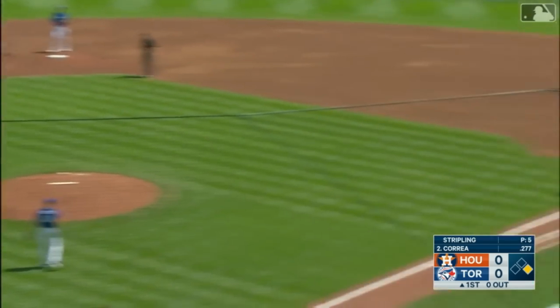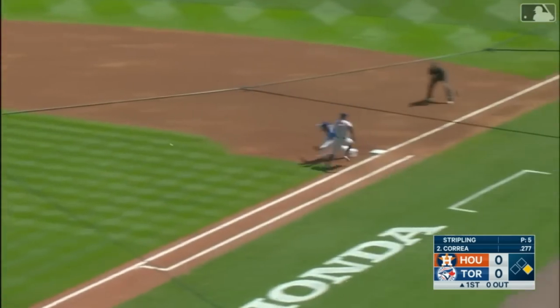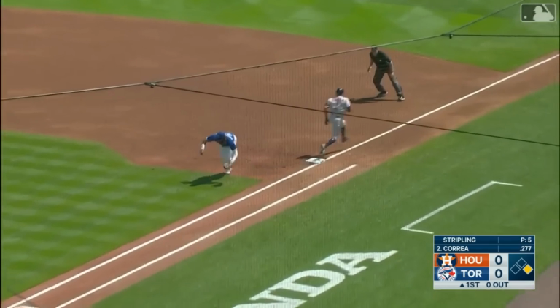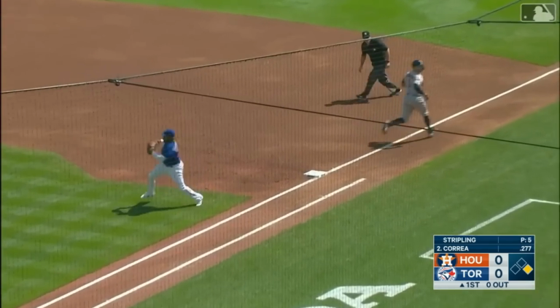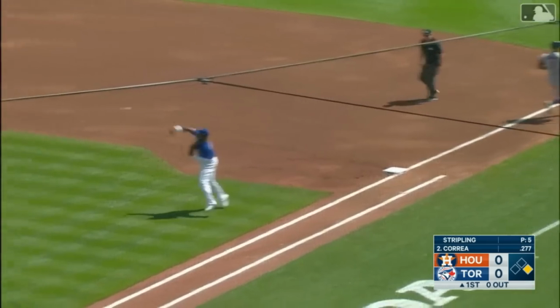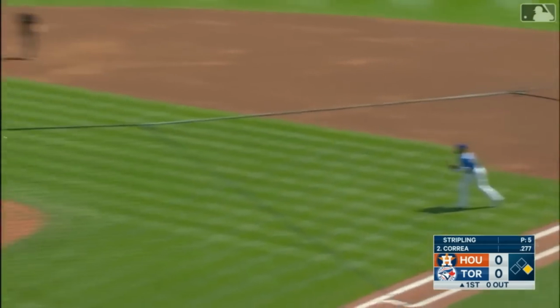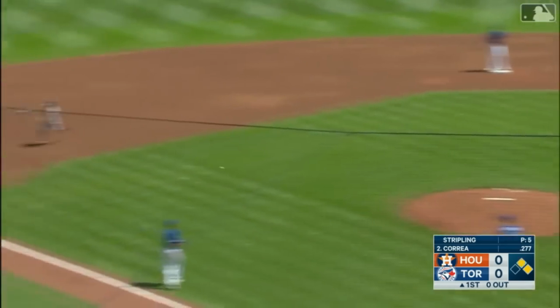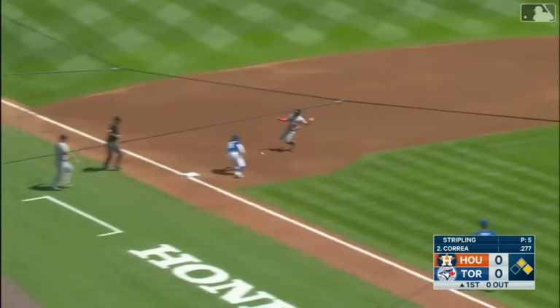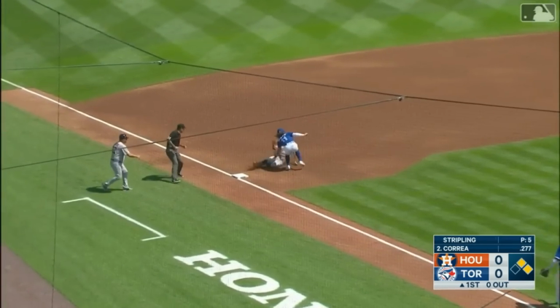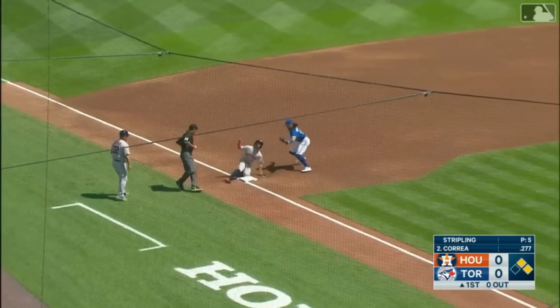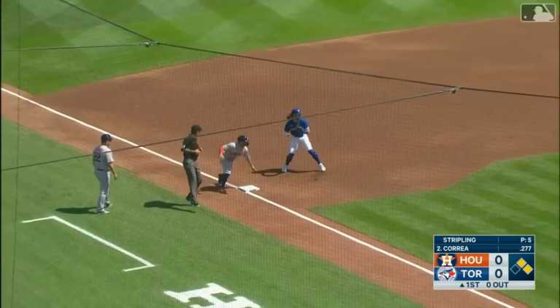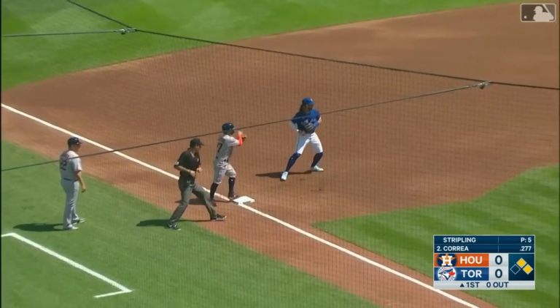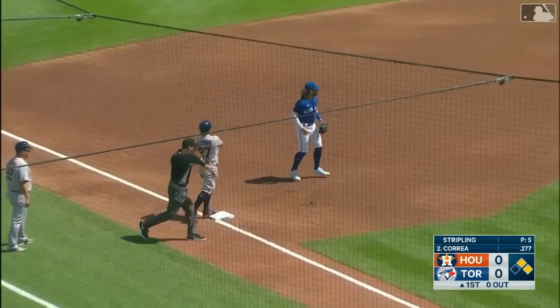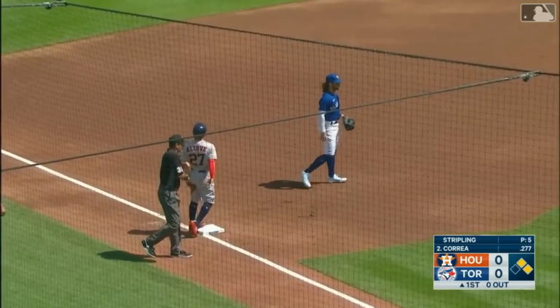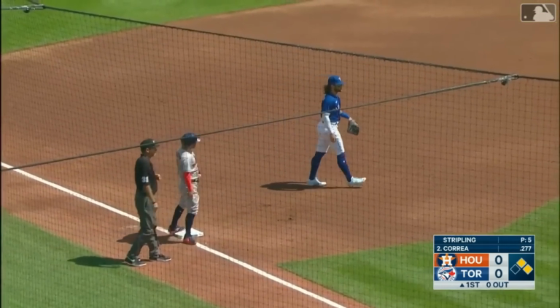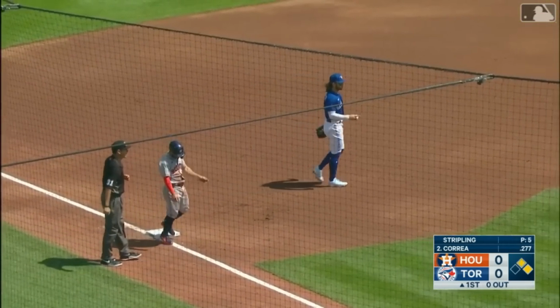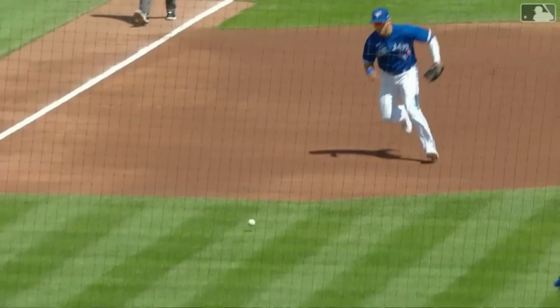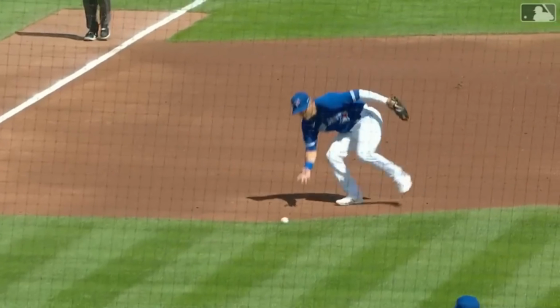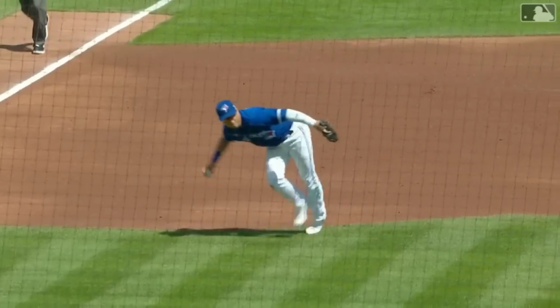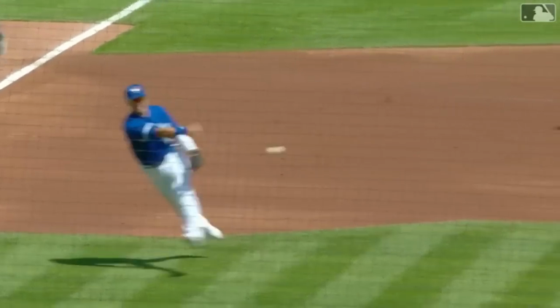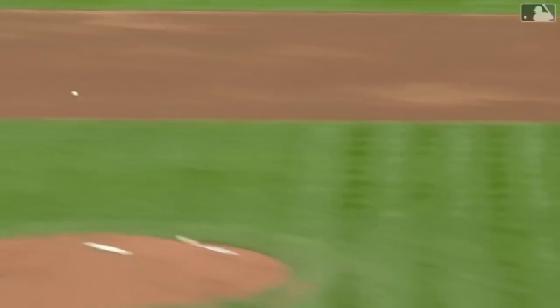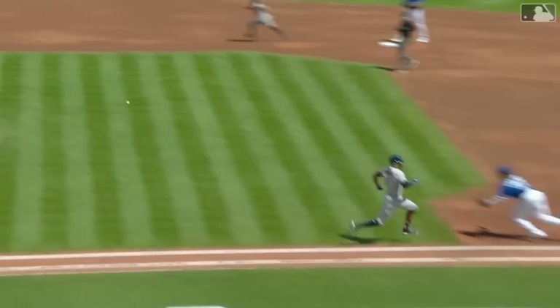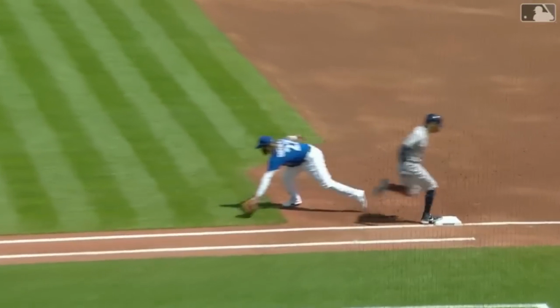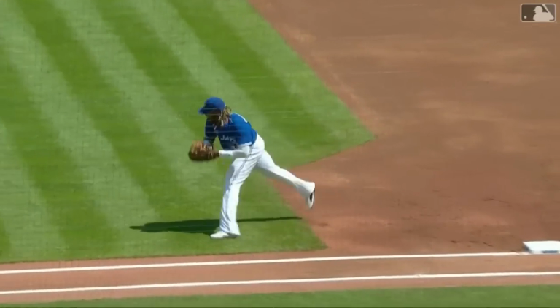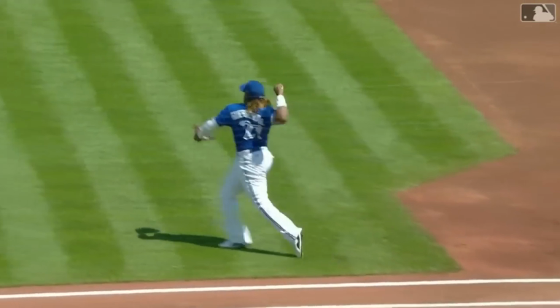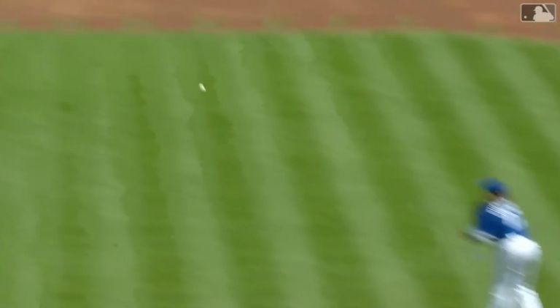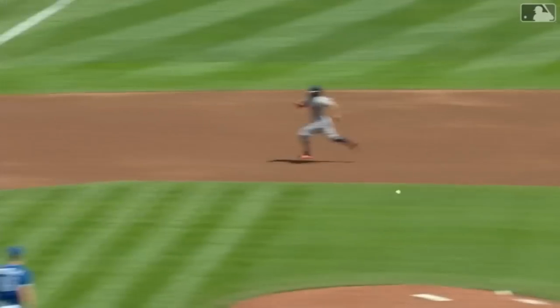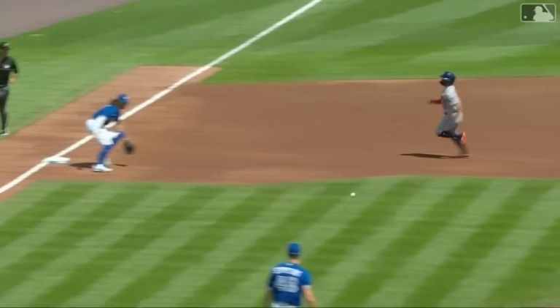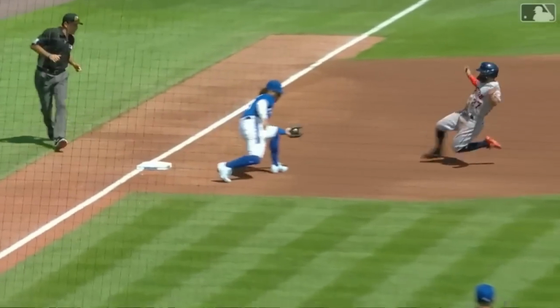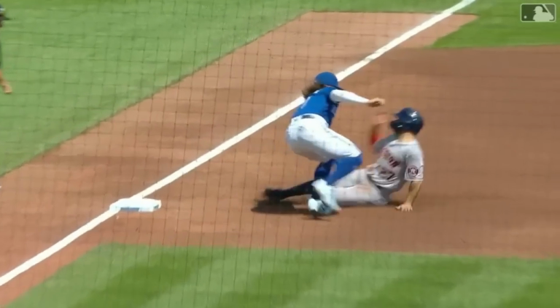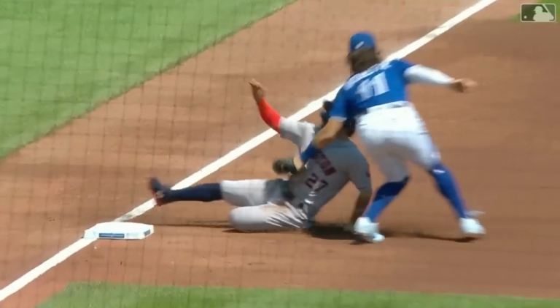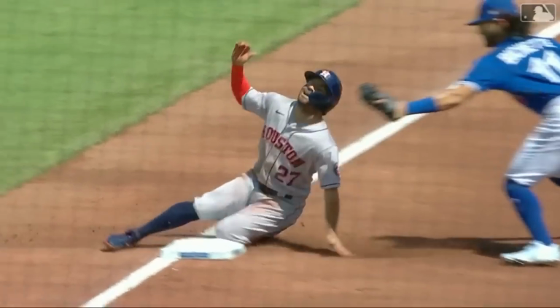He sawed off Correa — panic, can't make the play. And October is gonna be out at third. He comes off the bag and throws a strike to Bo Bichette, who is in the right place at the right time.